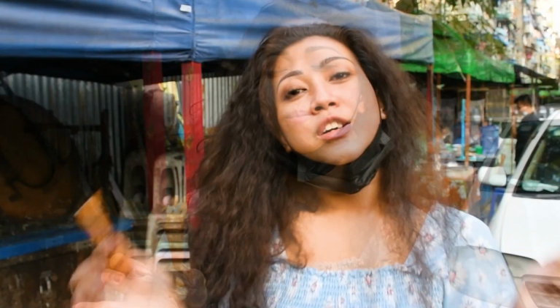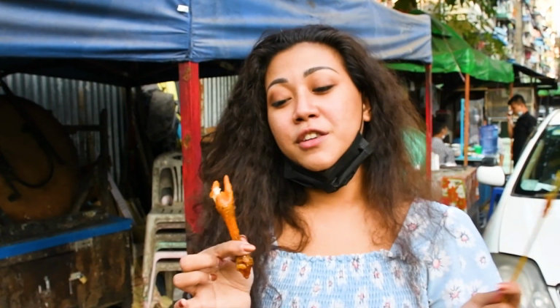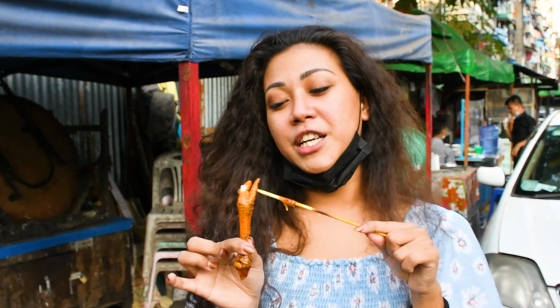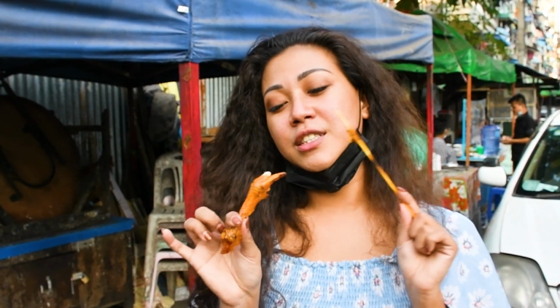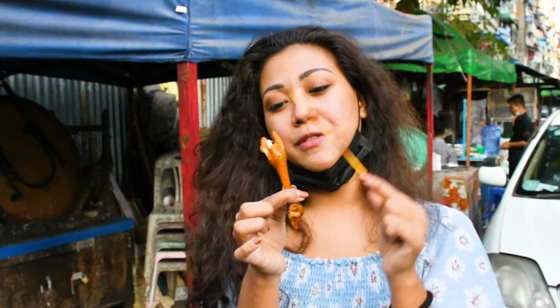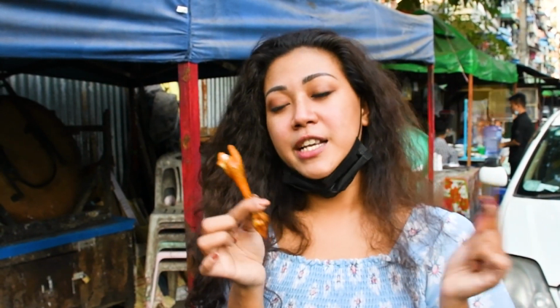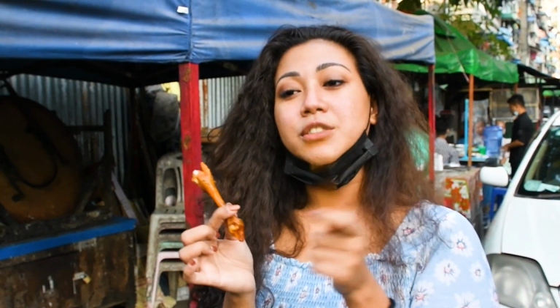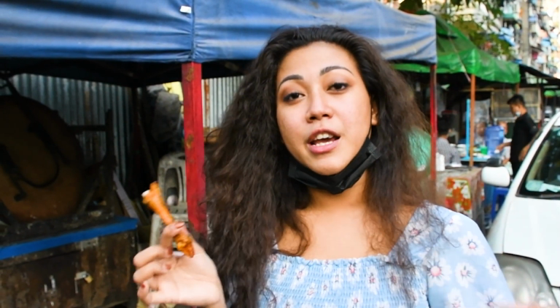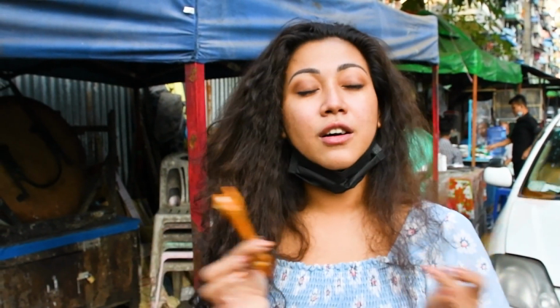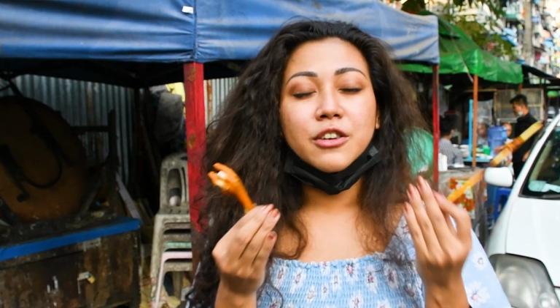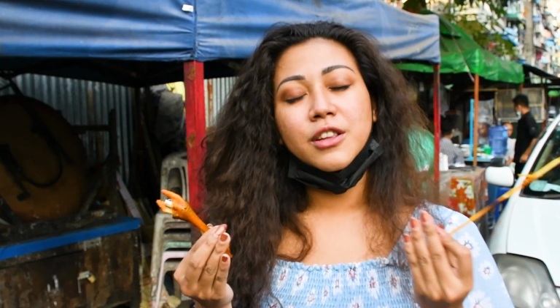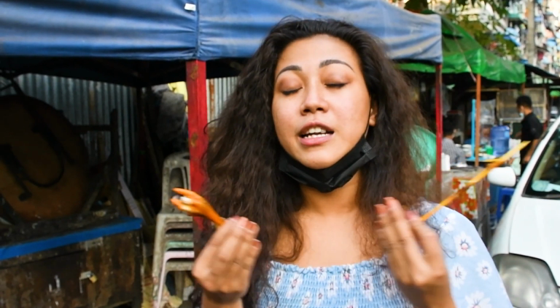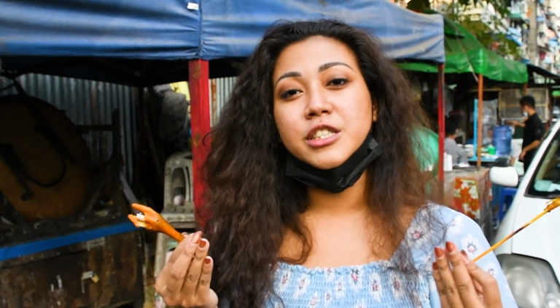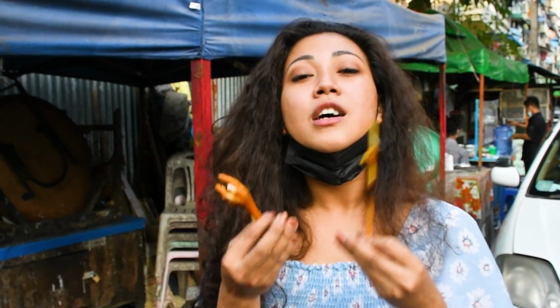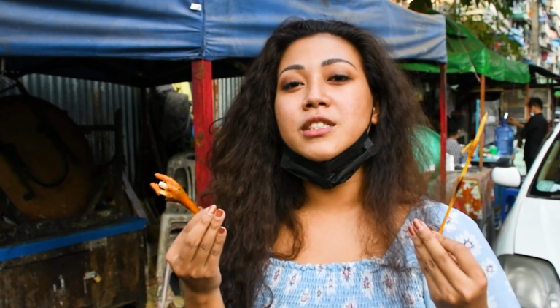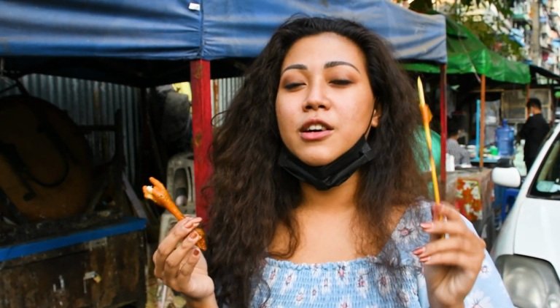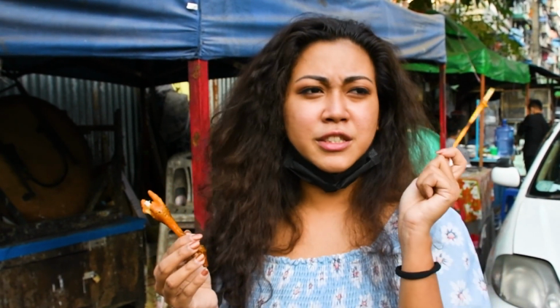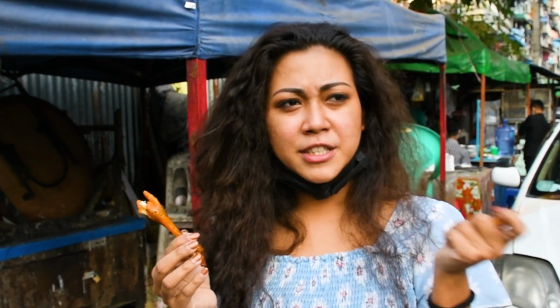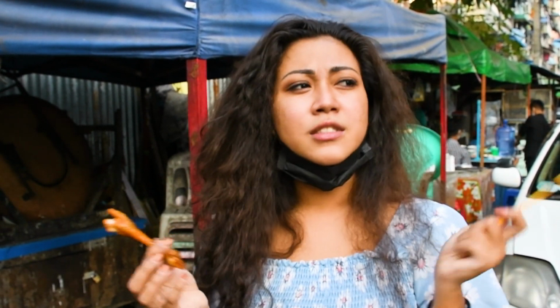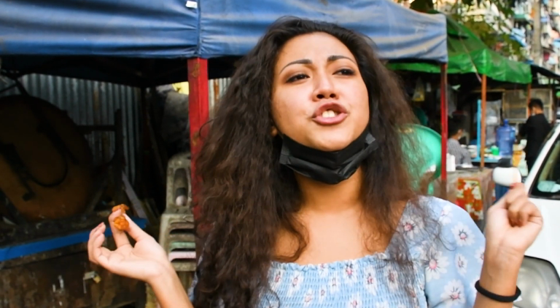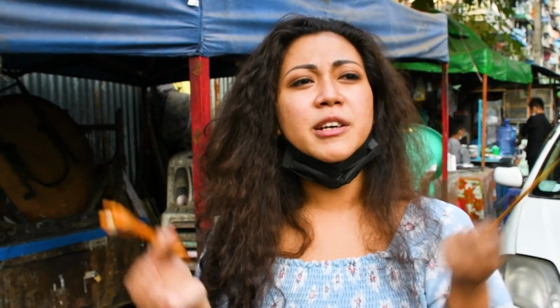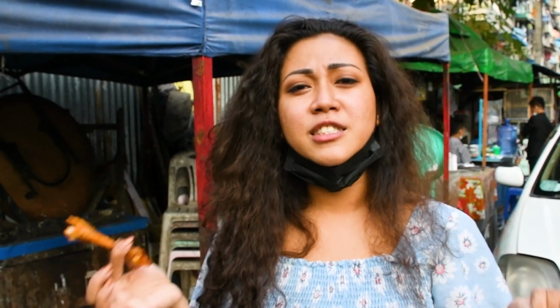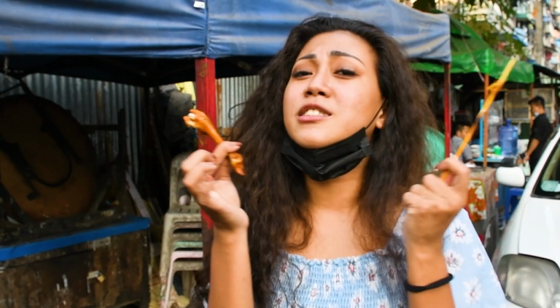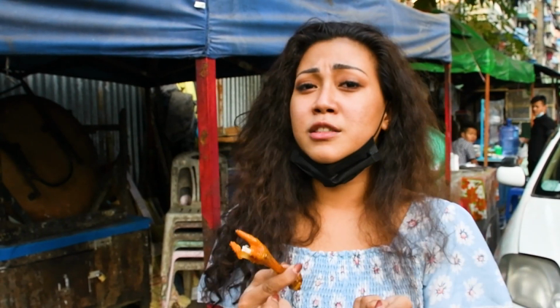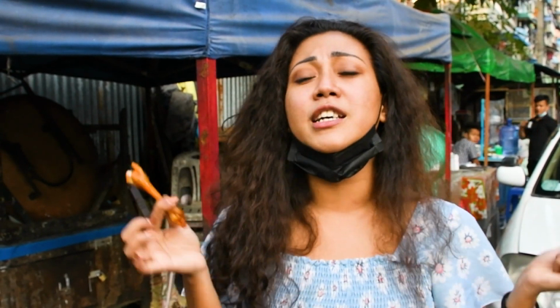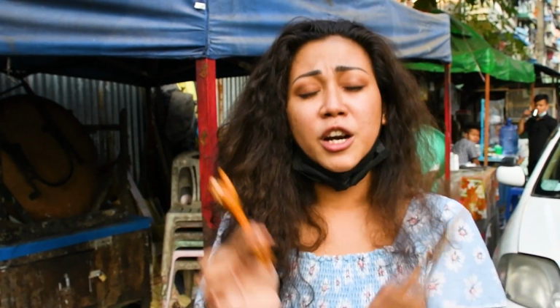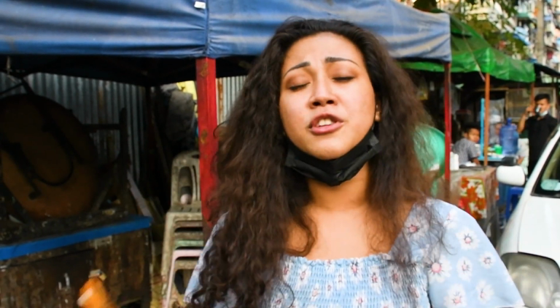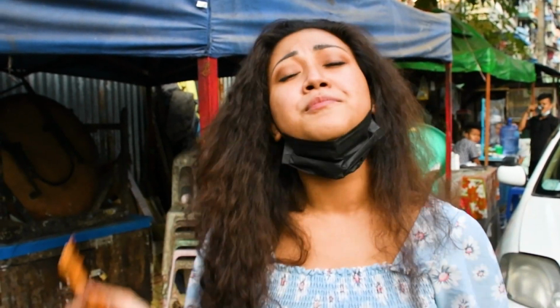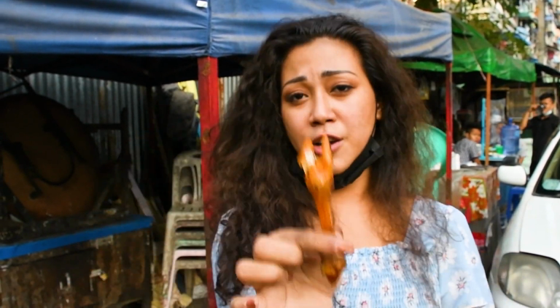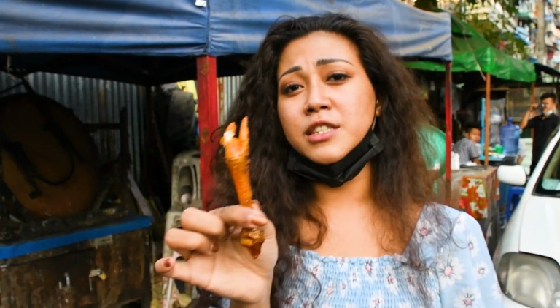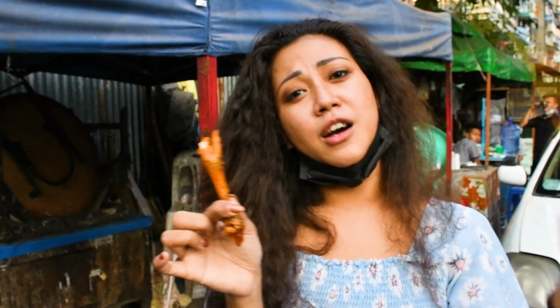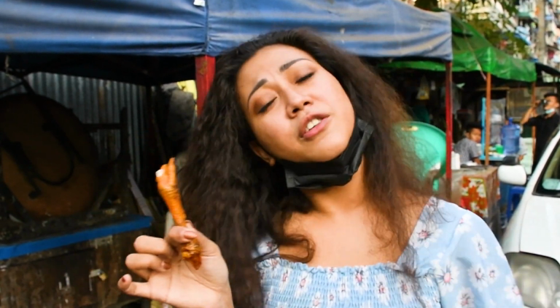Each piece — the chicken feet and also the head — only costs about 100 kyats, which is only about seven cents. So it's cheap, it's tasty, it smells good, it's worth trying. Have this when you come here!